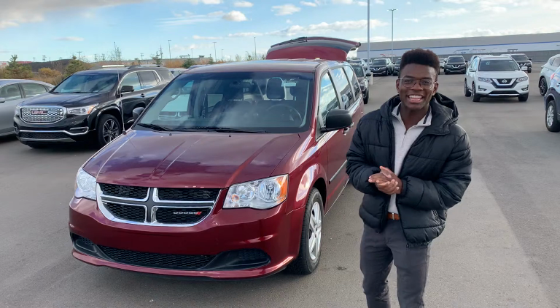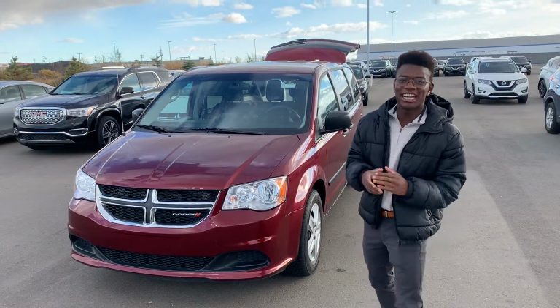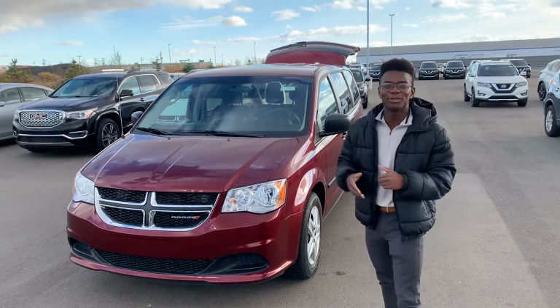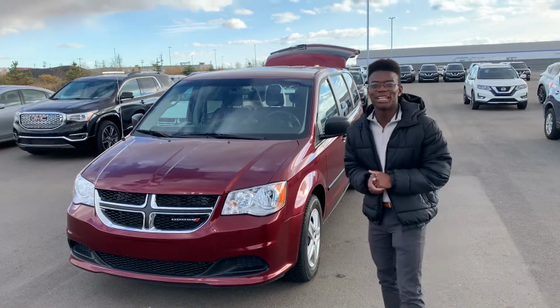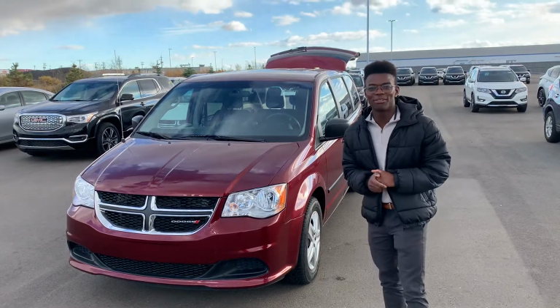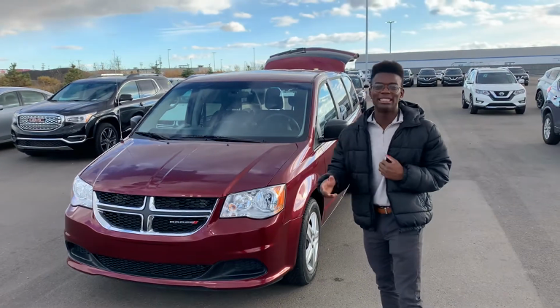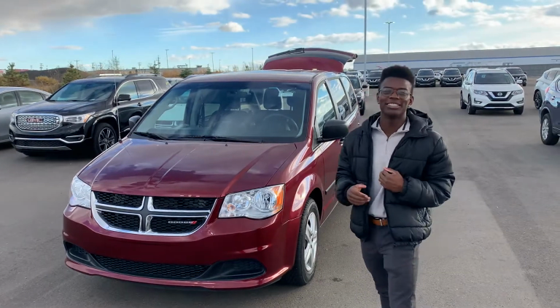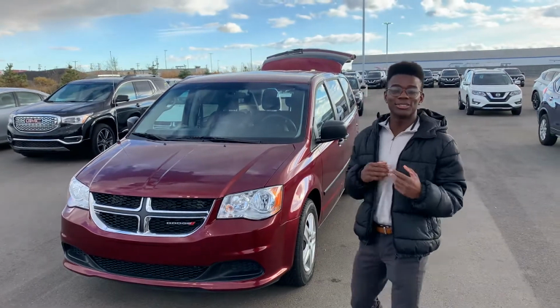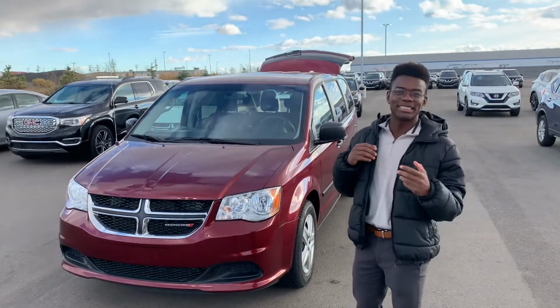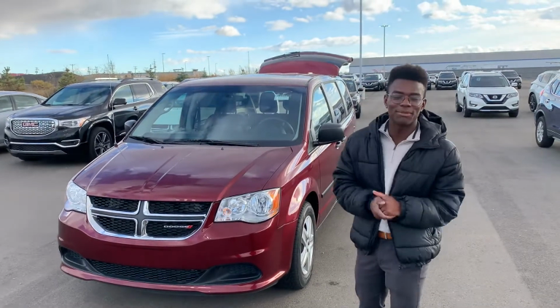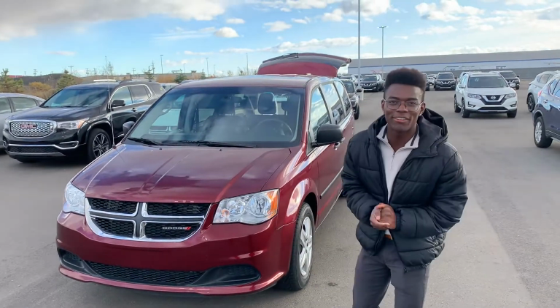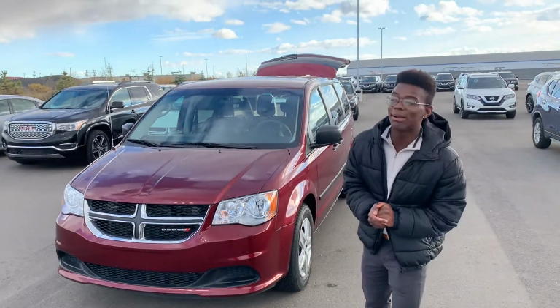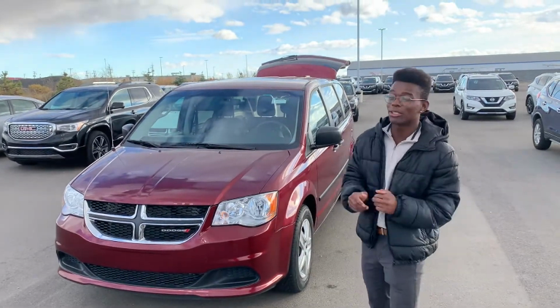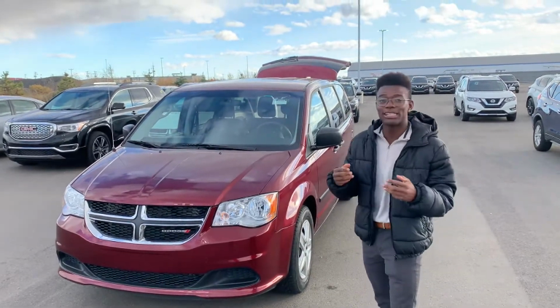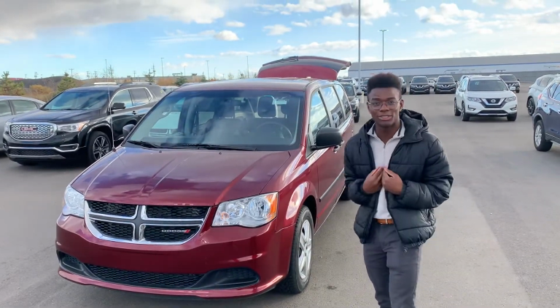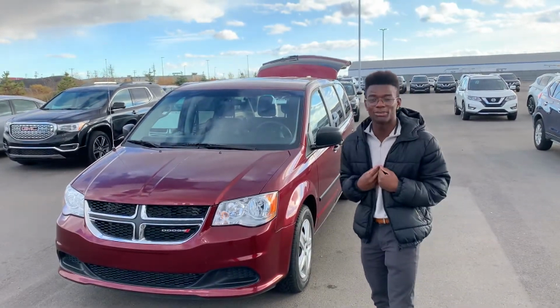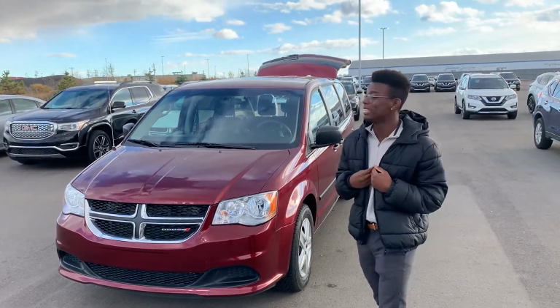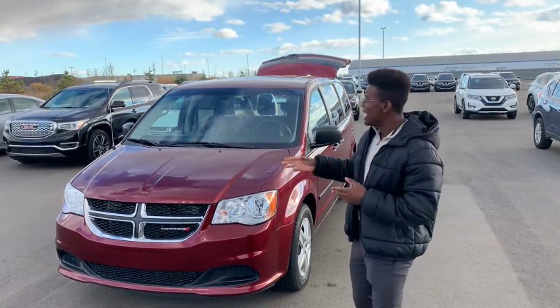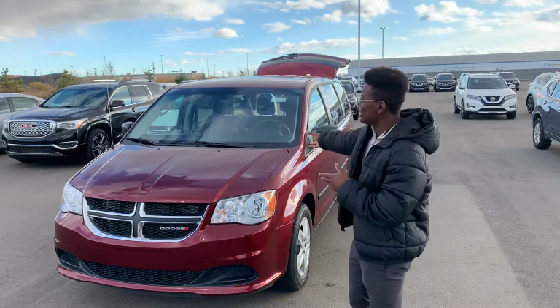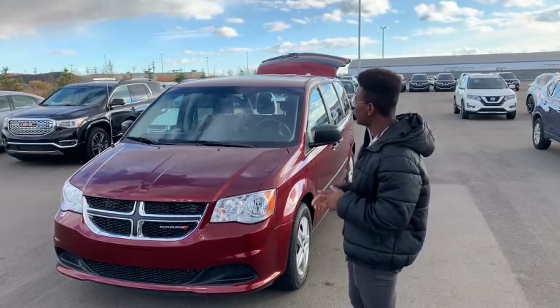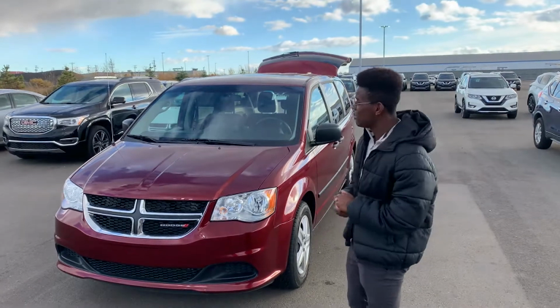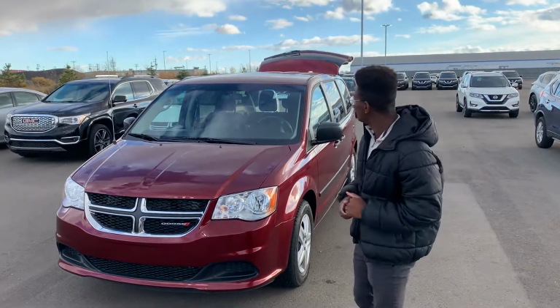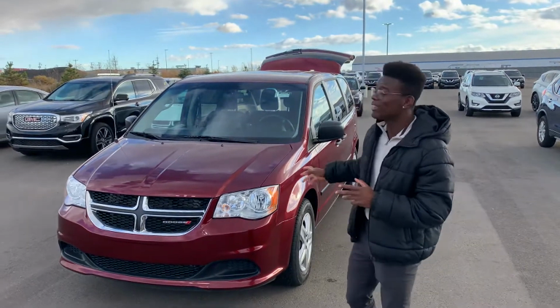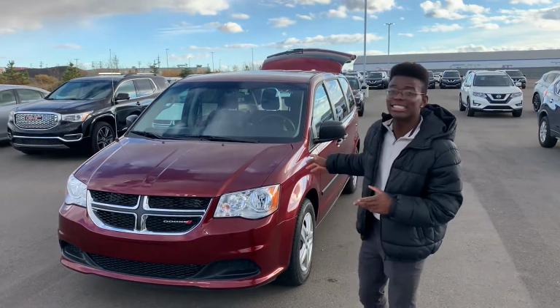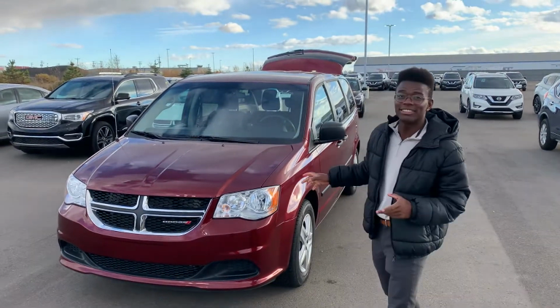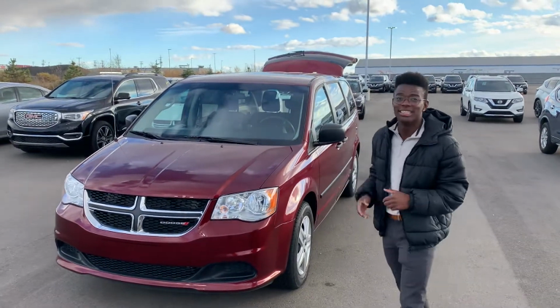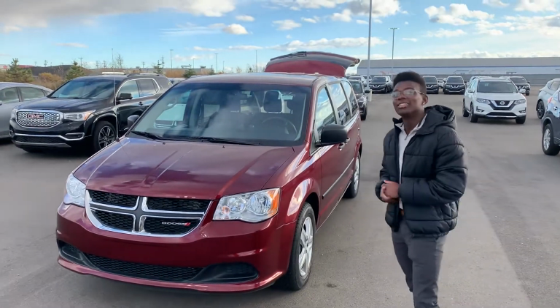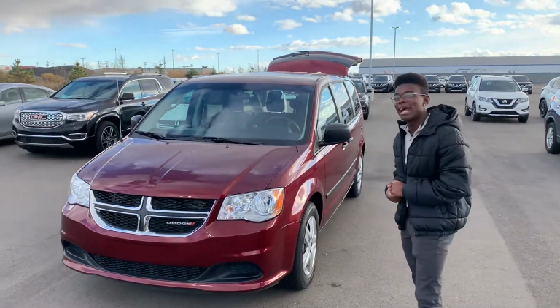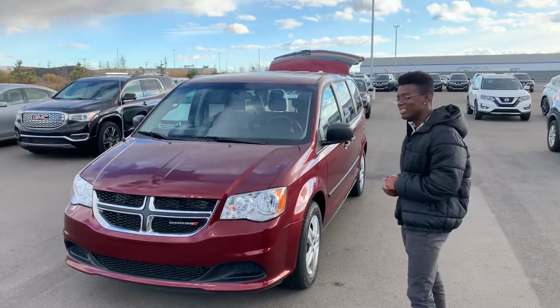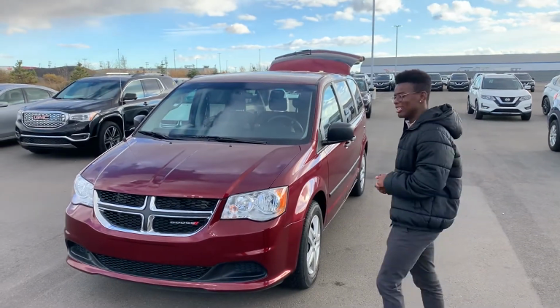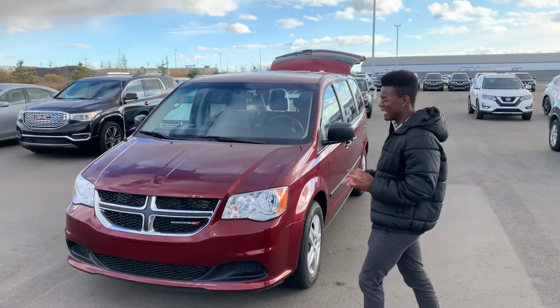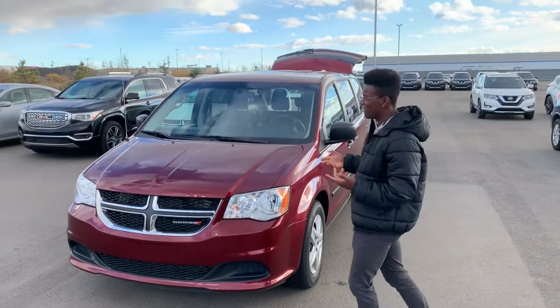Hey there Jen, it's Rondon here from L.A. Nissan. I just want to step in front of the camera to quickly introduce myself. I just want to show you this beautiful 2017 Dodge Grand Caravan.